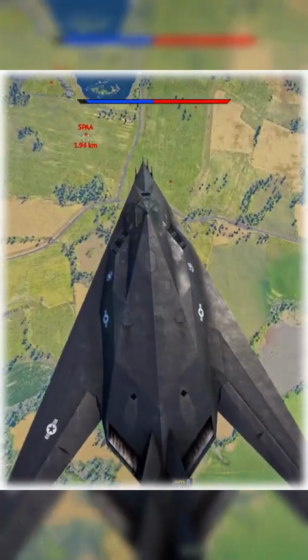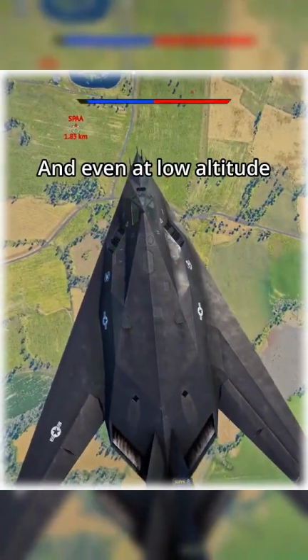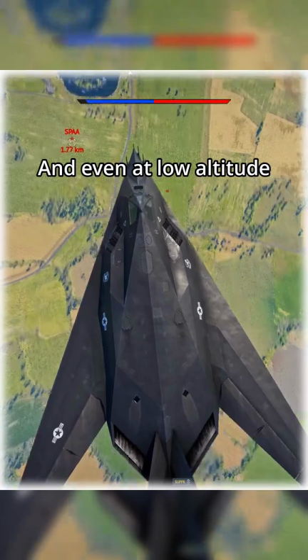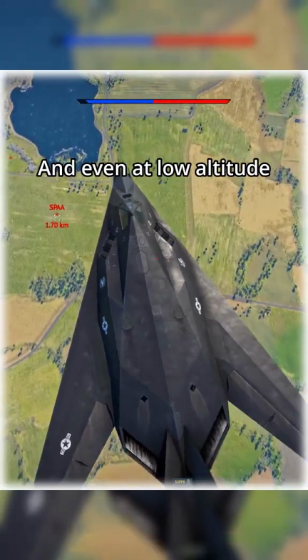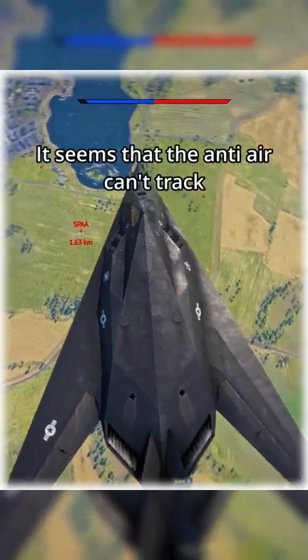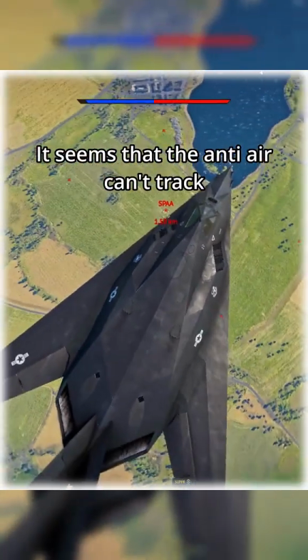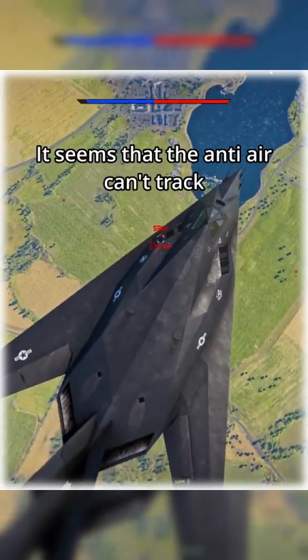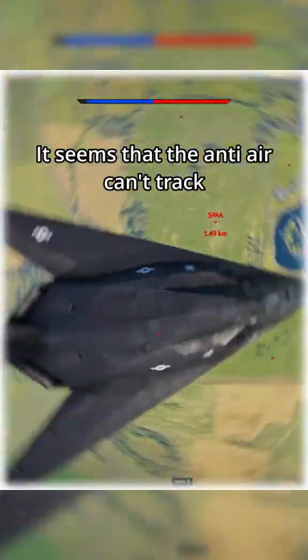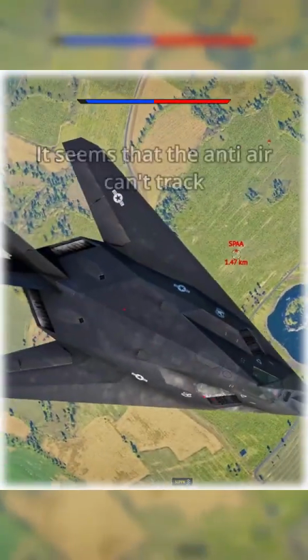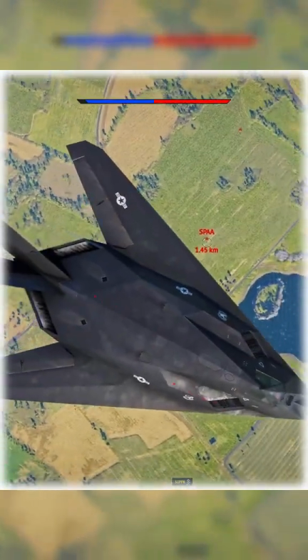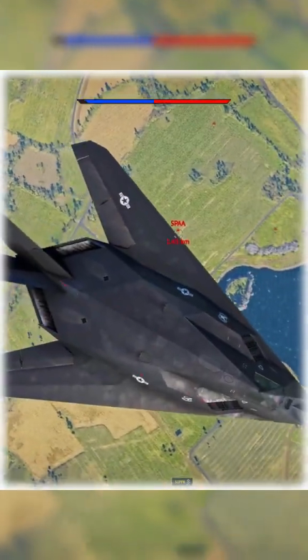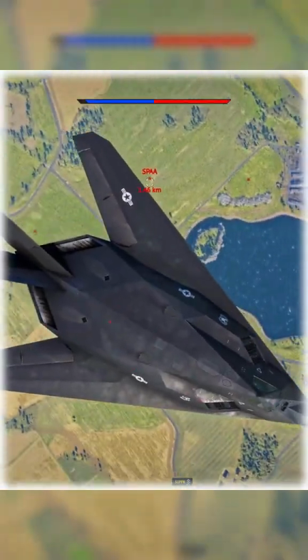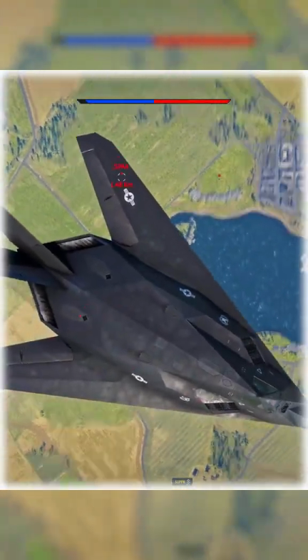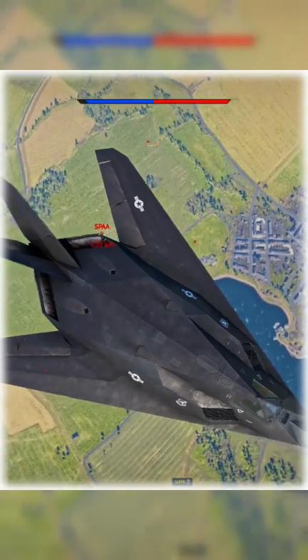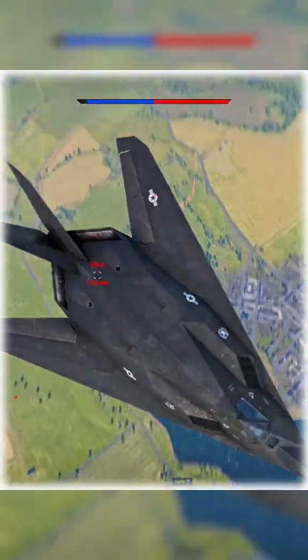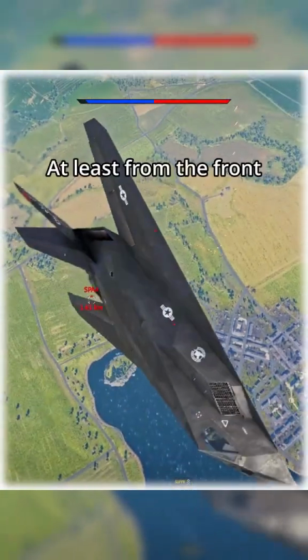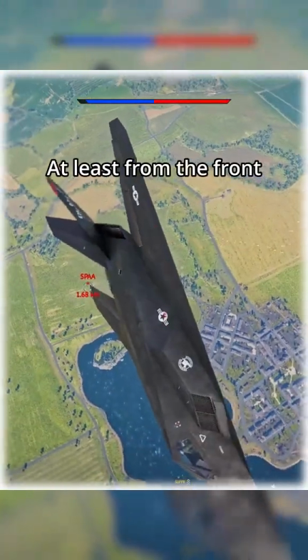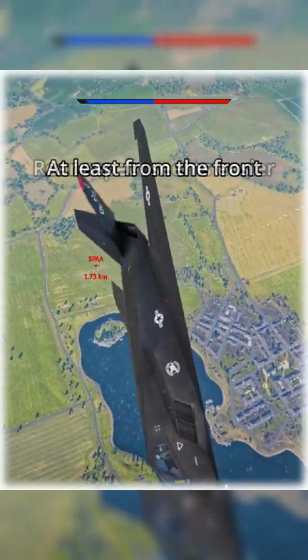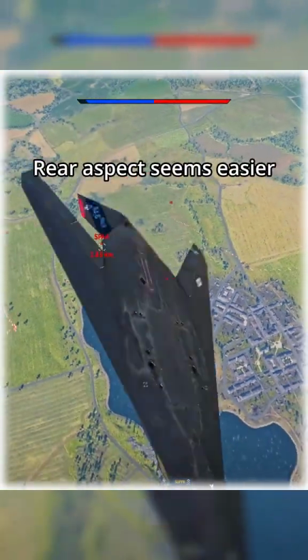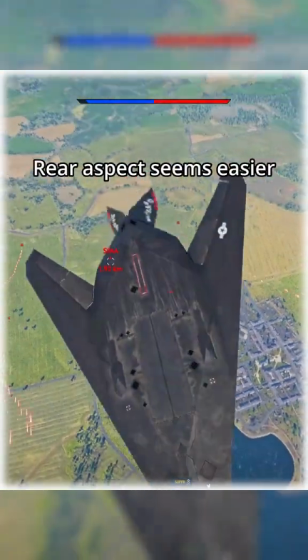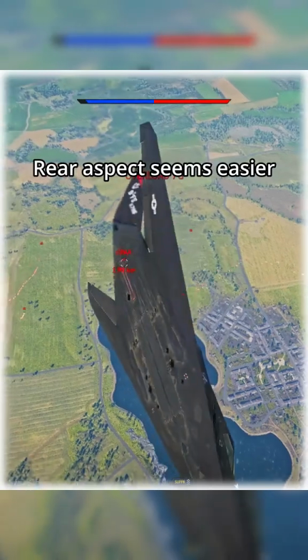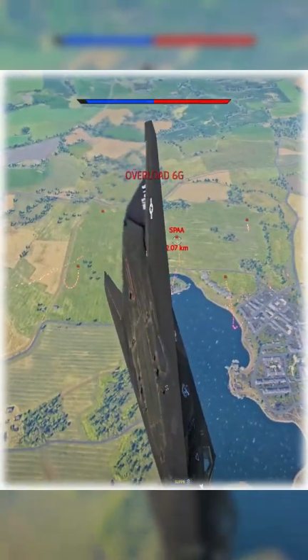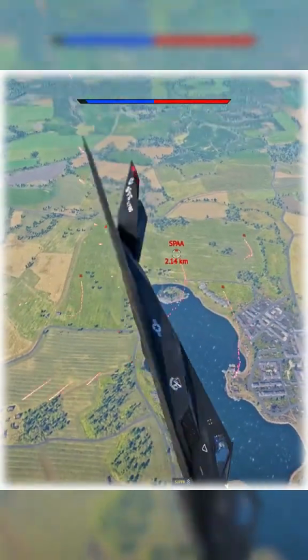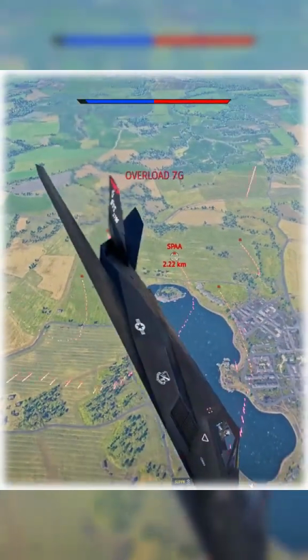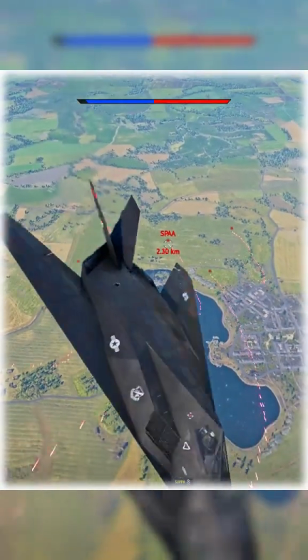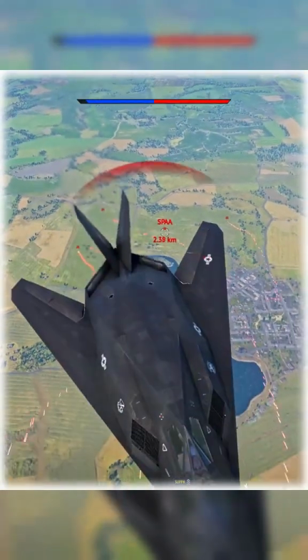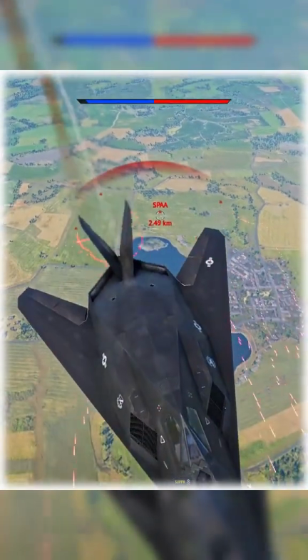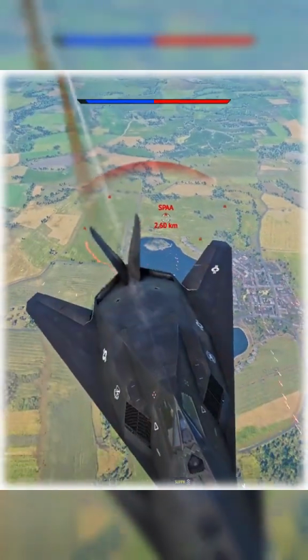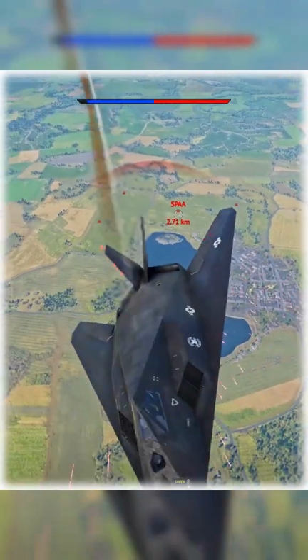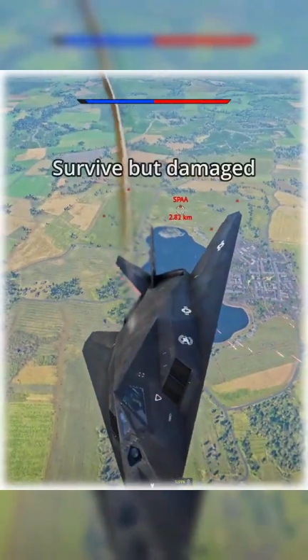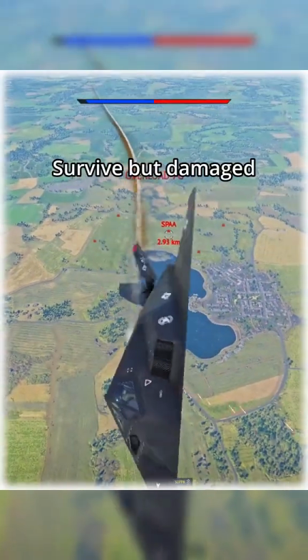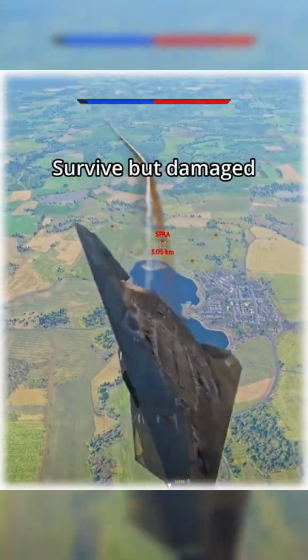Even at low altitude, it seems that the anti-air can't track the F-117. At least from the front — the rear aspect seems easier to track. Survived, but damaged.